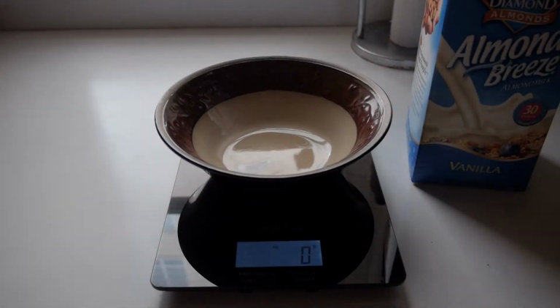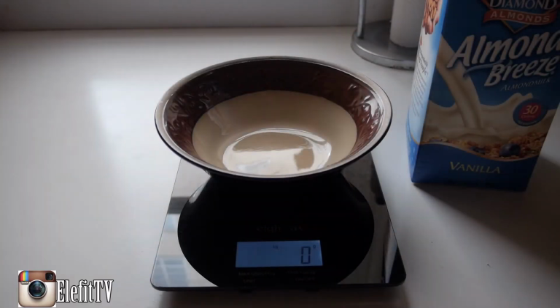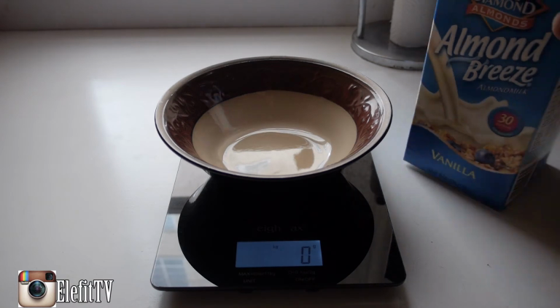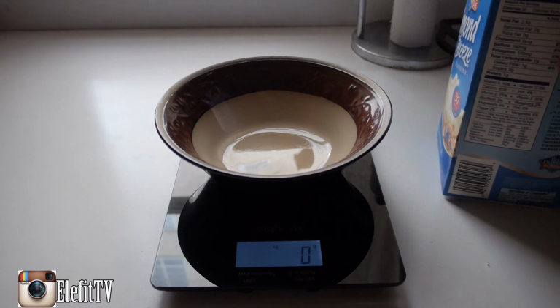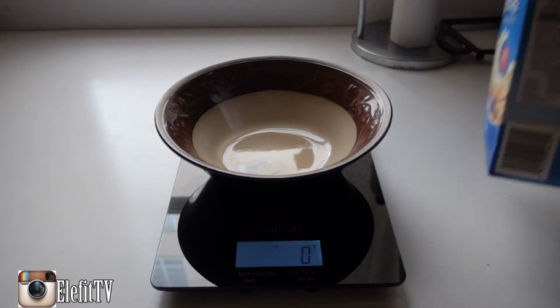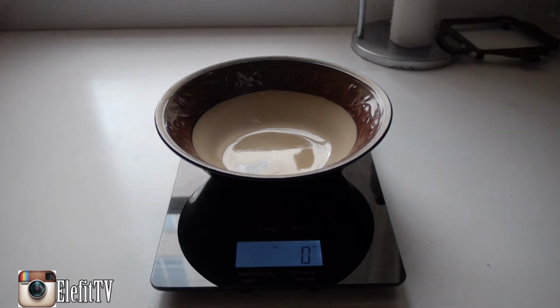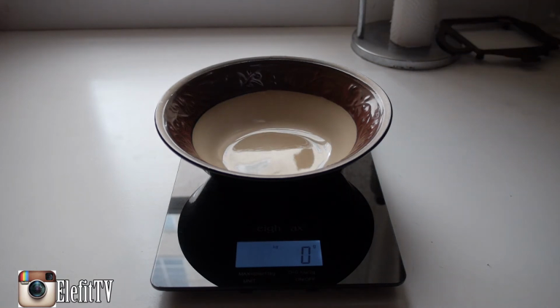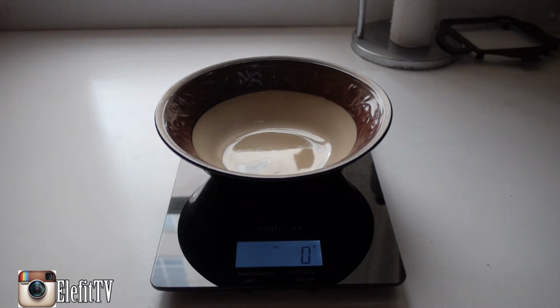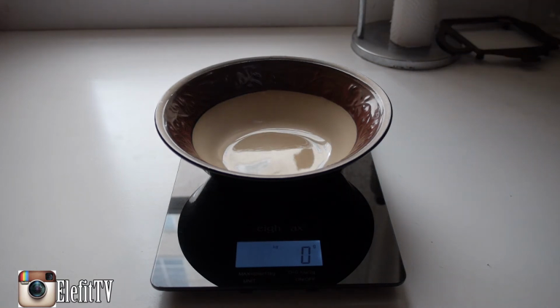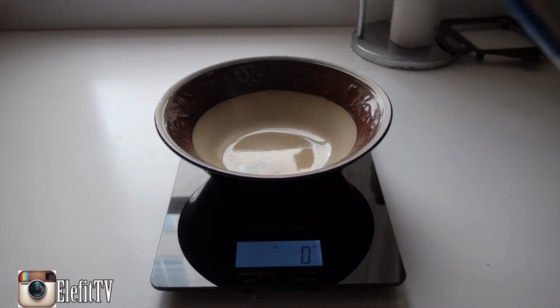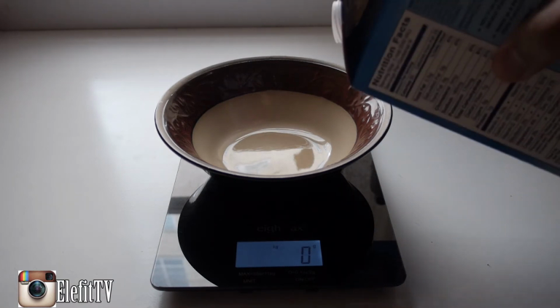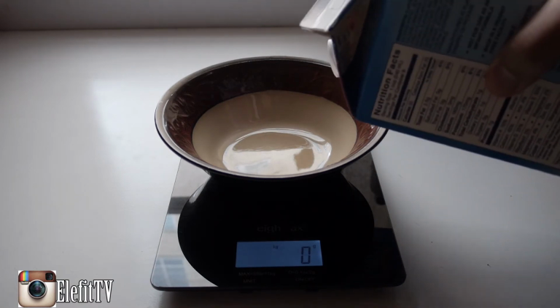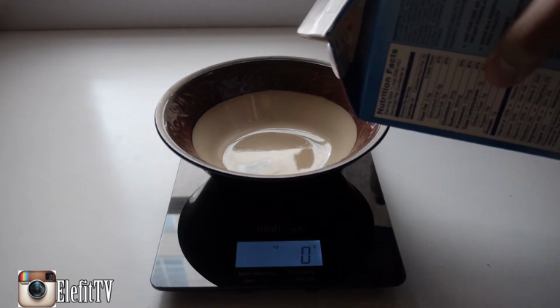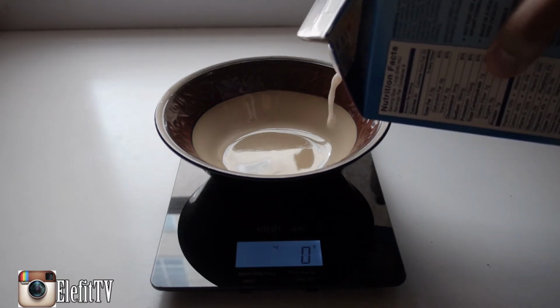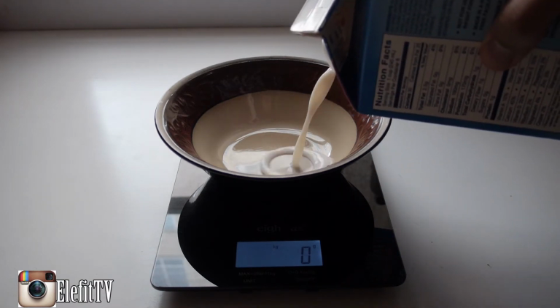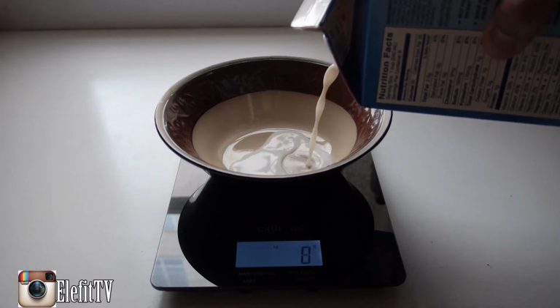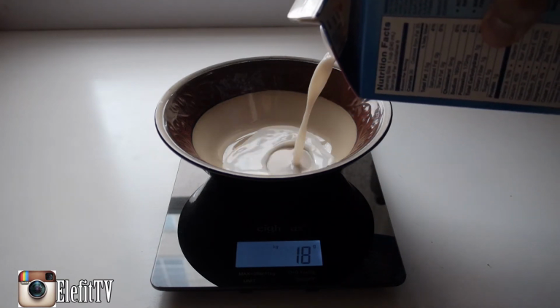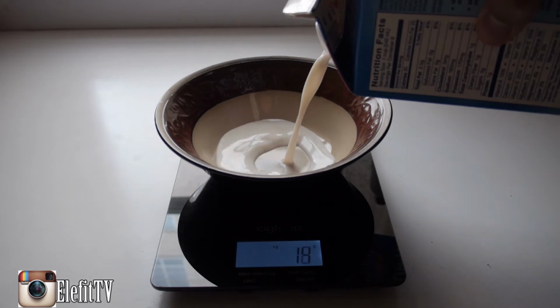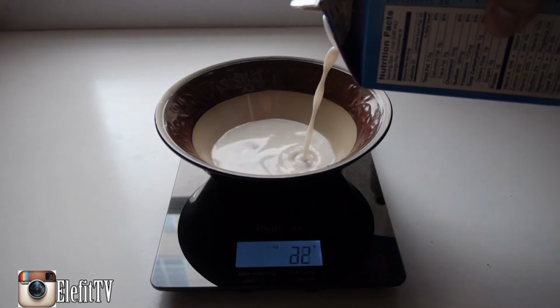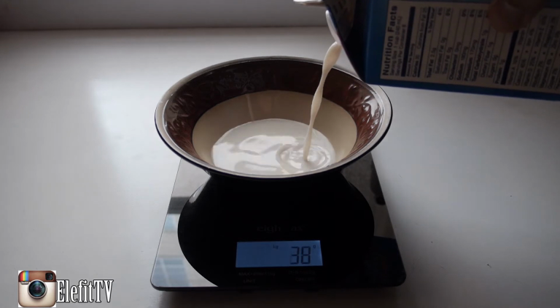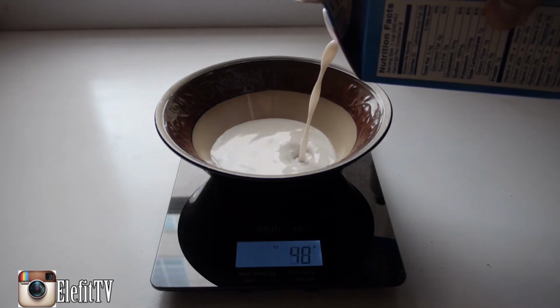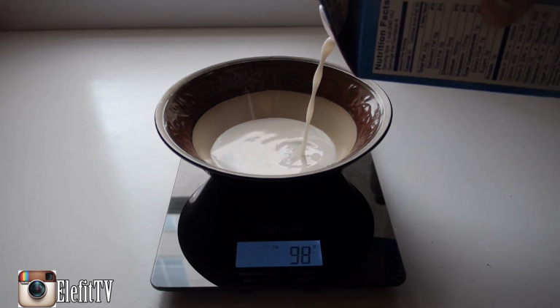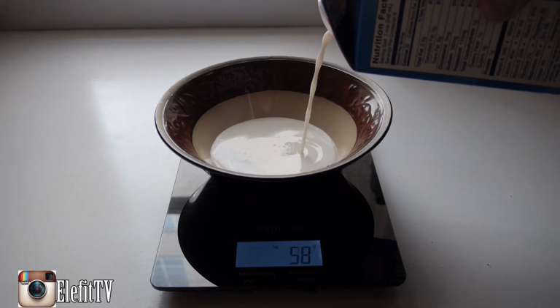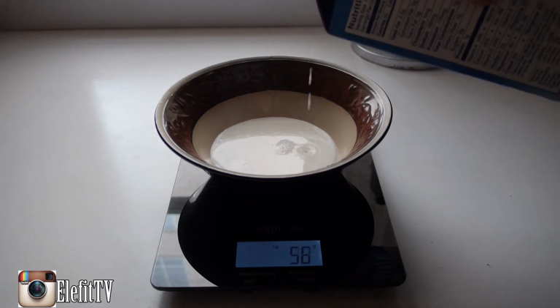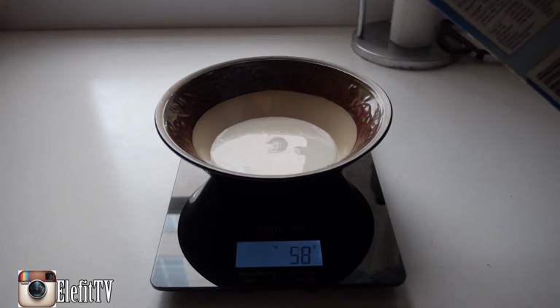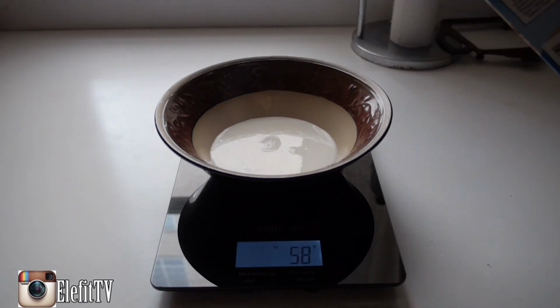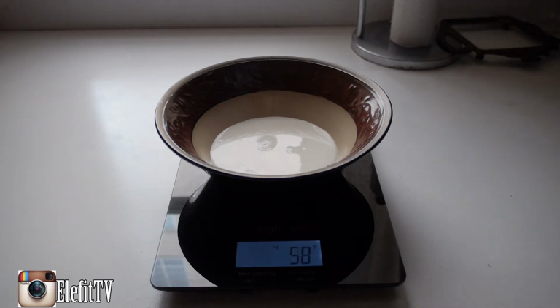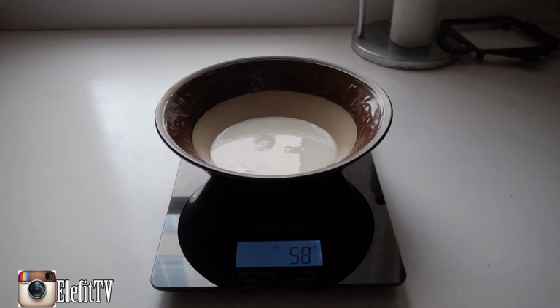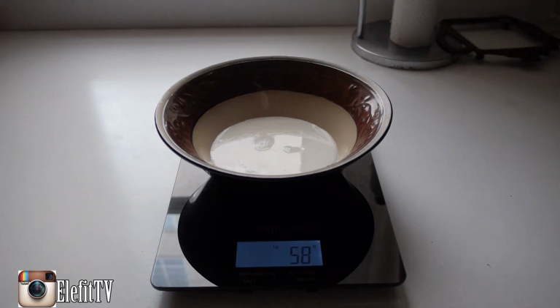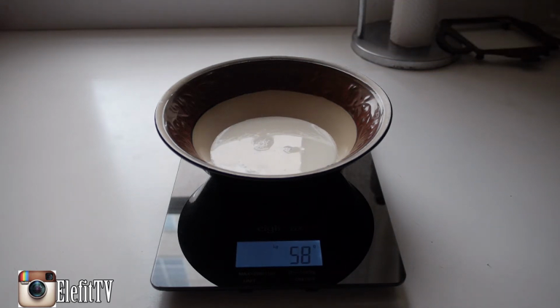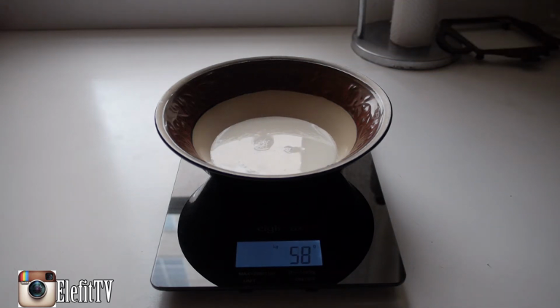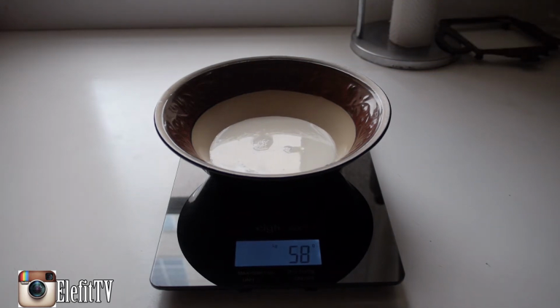All right guys, so the first thing we're going to do is start off with some almond milk. We're just going to pour that right in here. You only need about 60 grams of almond milk for this recipe.